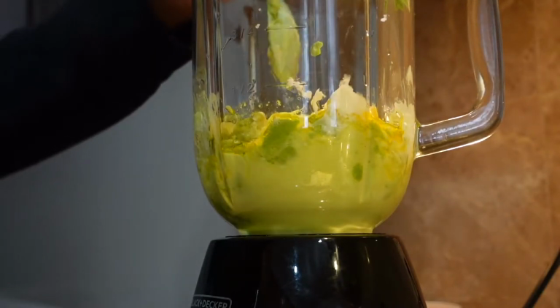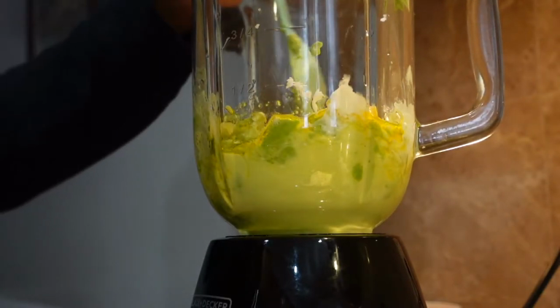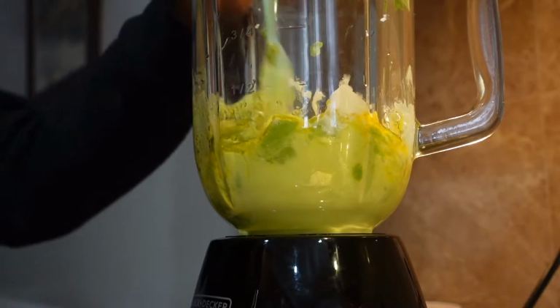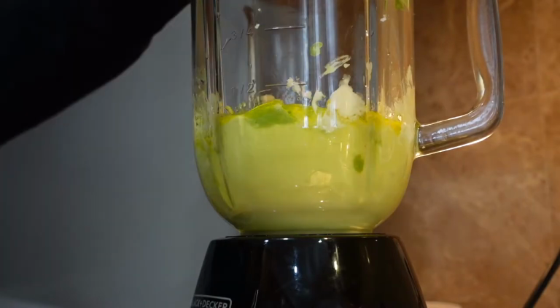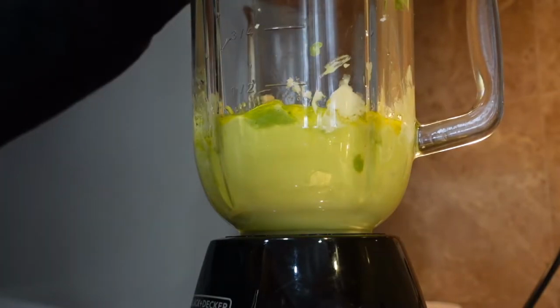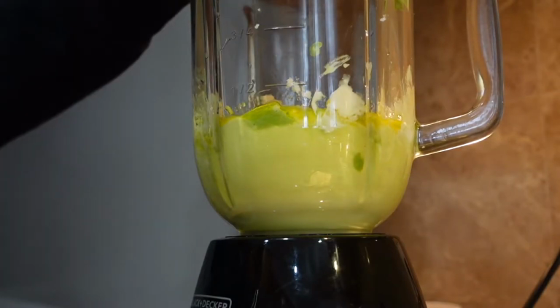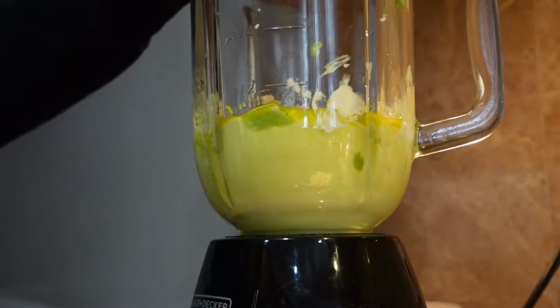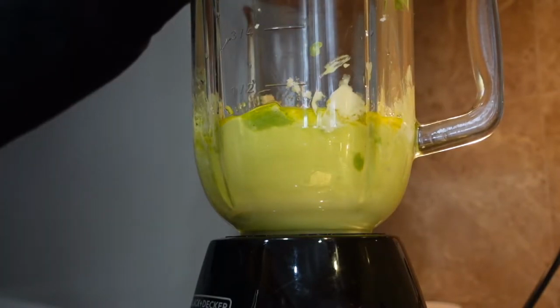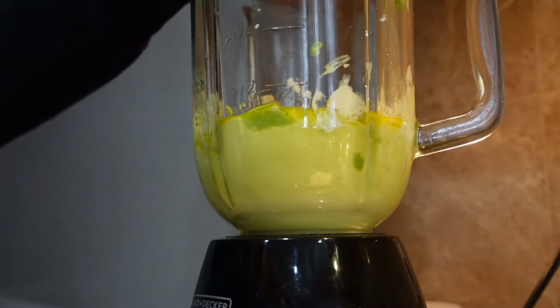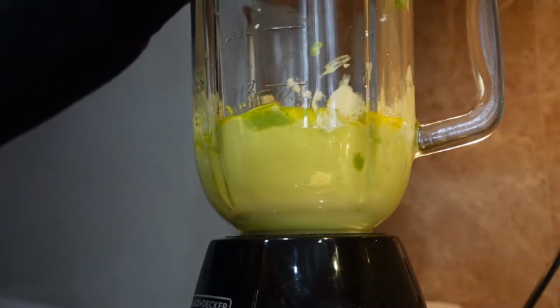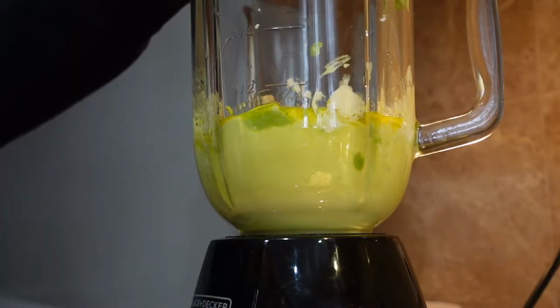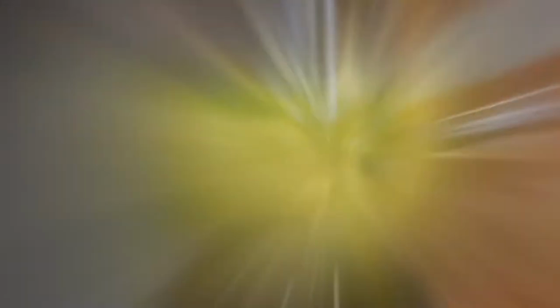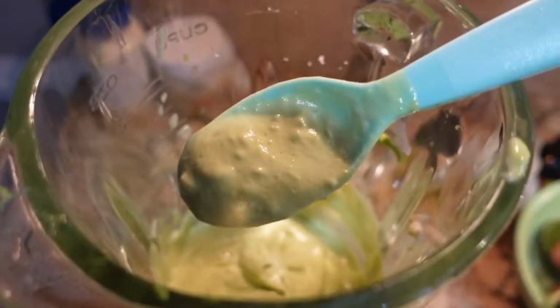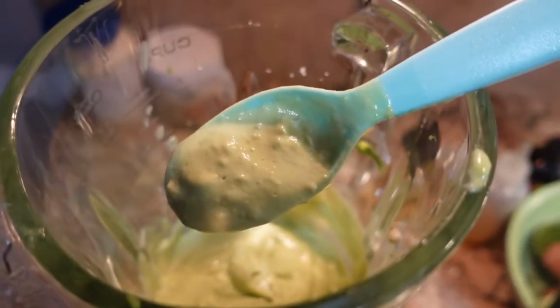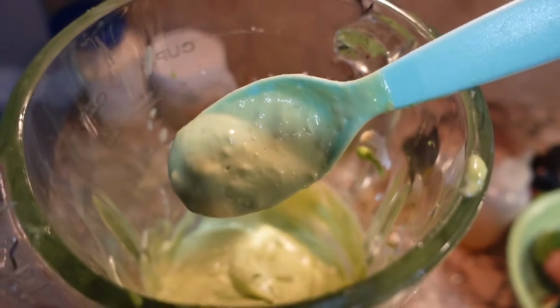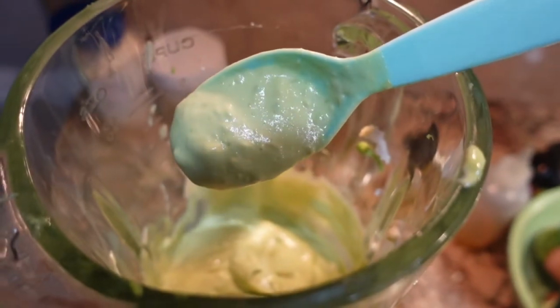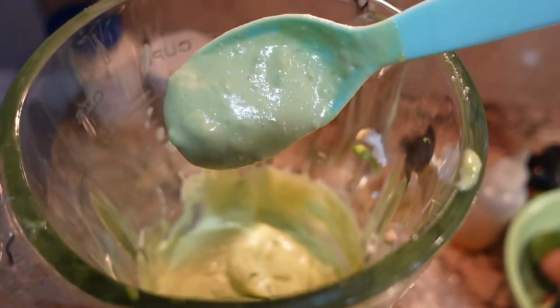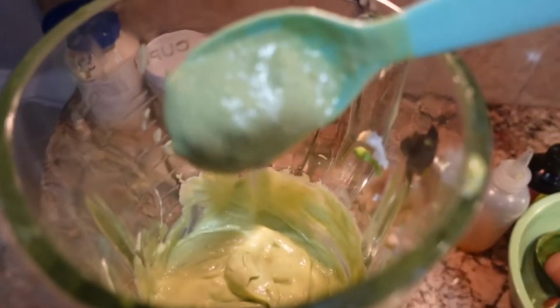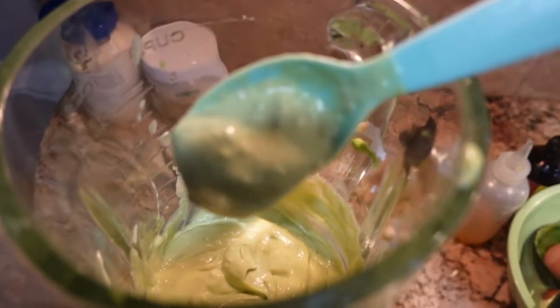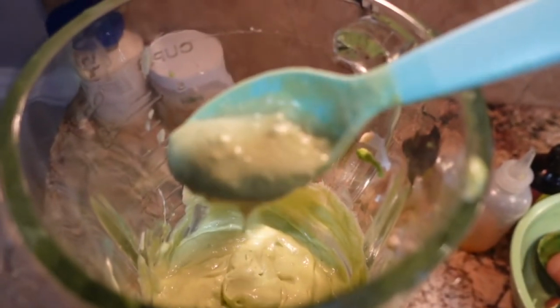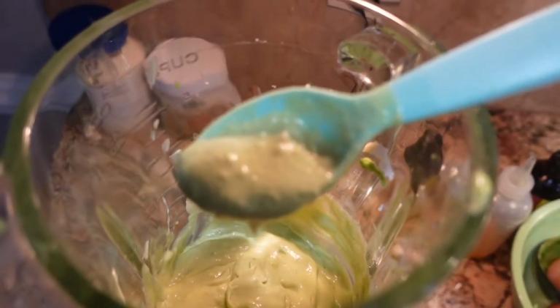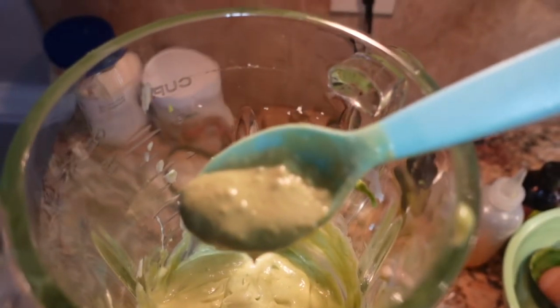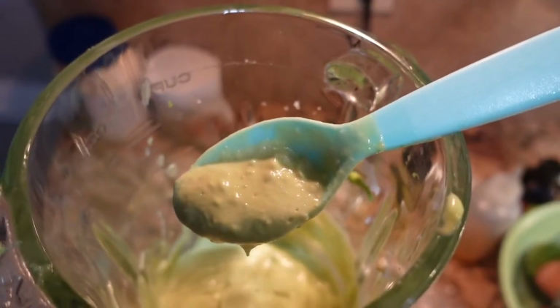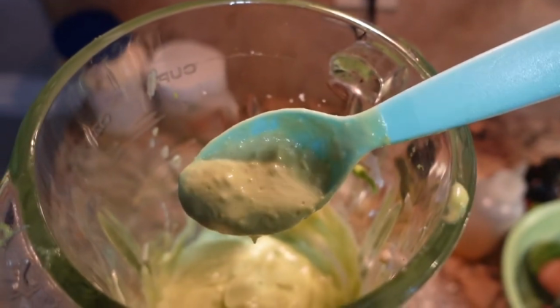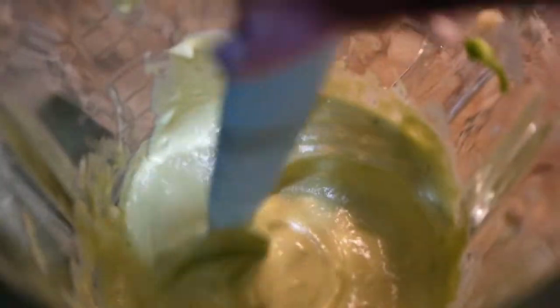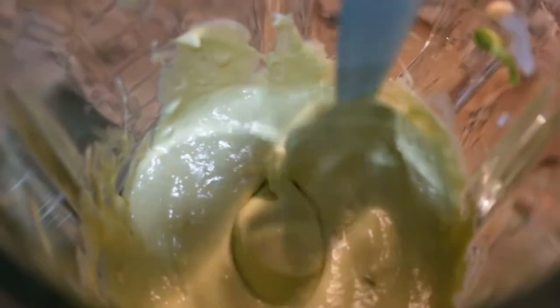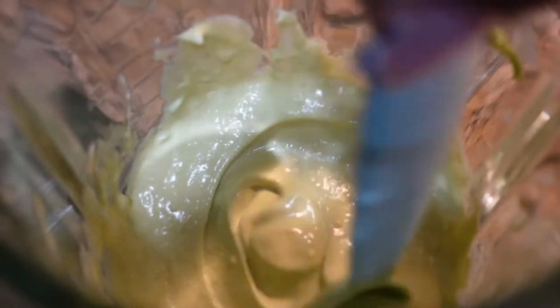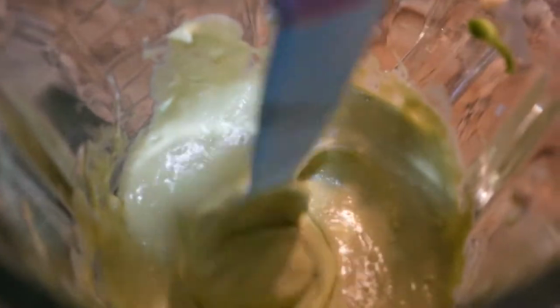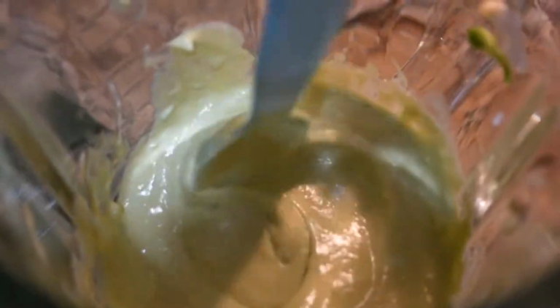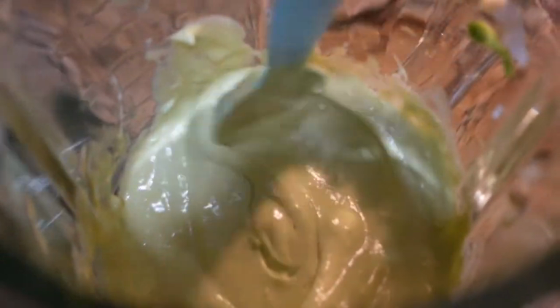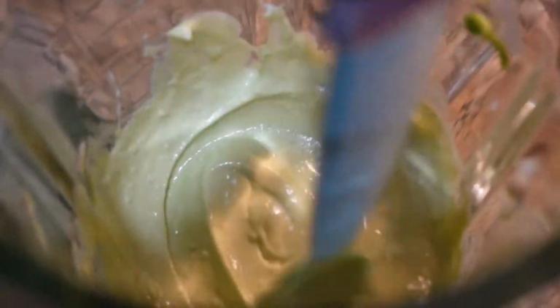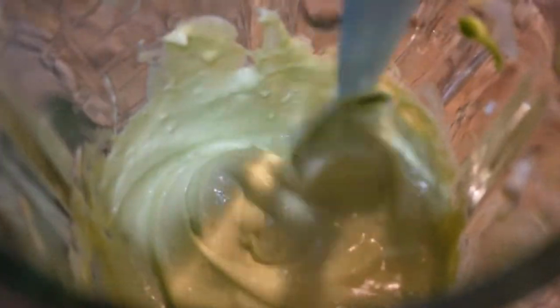I actually had to mix it around because I wanted it to be very, very smooth. At first, if it looks too chunky, then you could go back in and blend it again, which is what I did. And it came out really, really smooth, just like that.